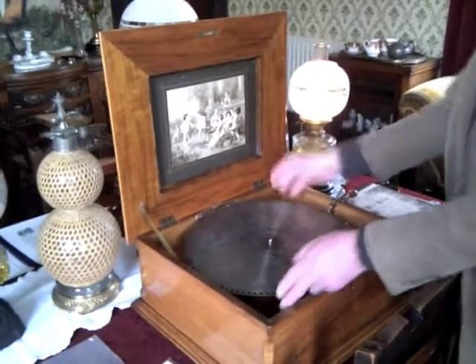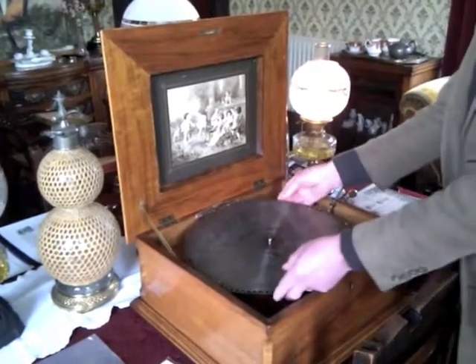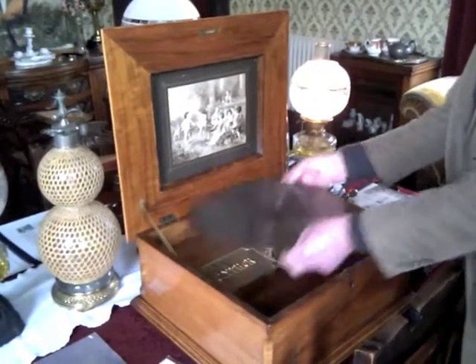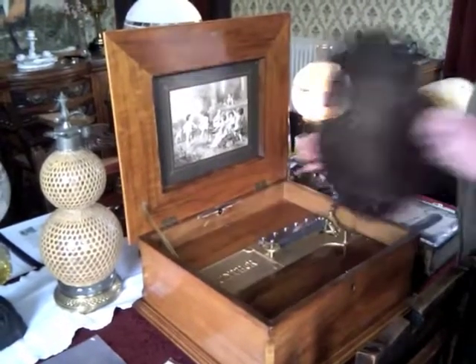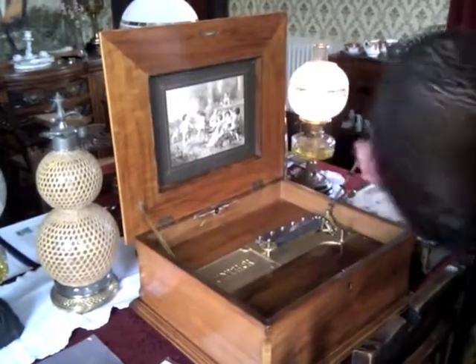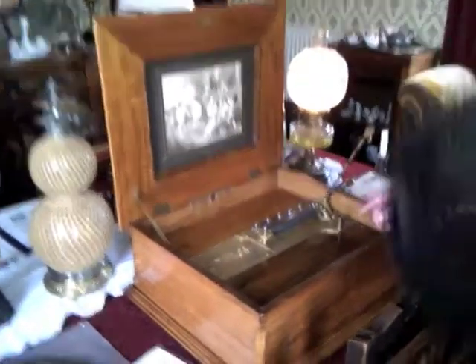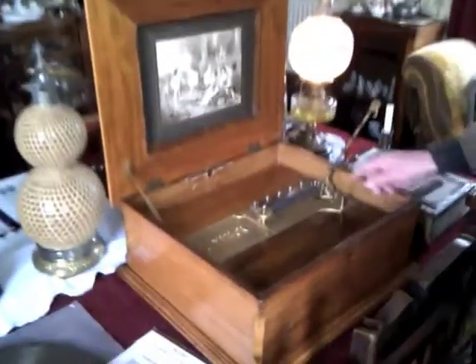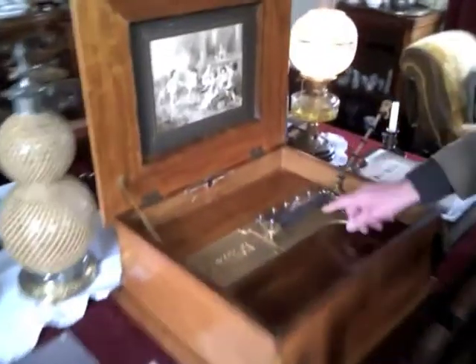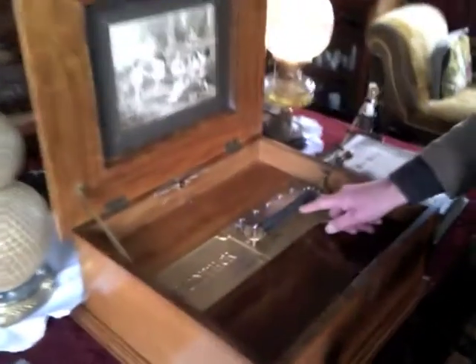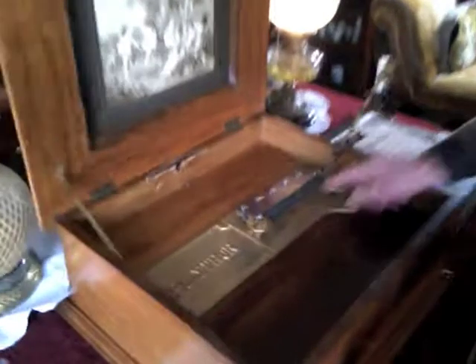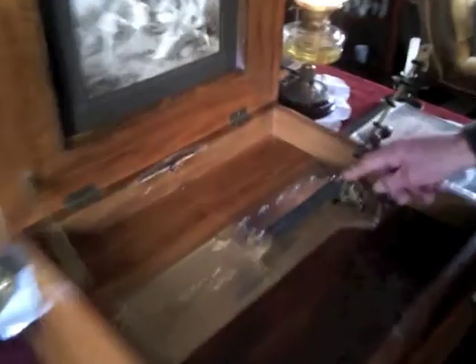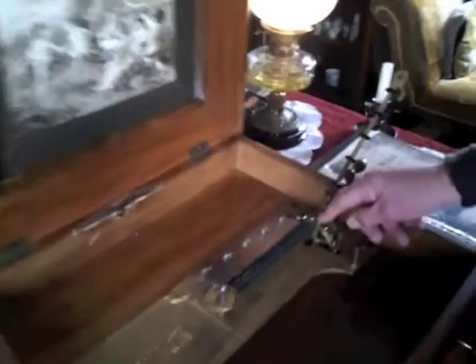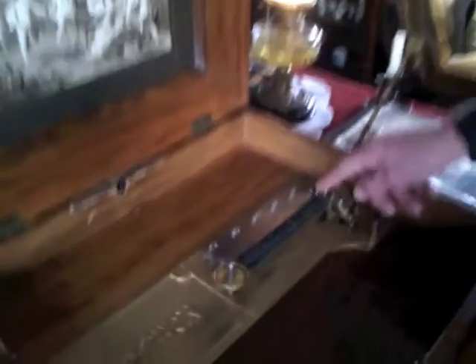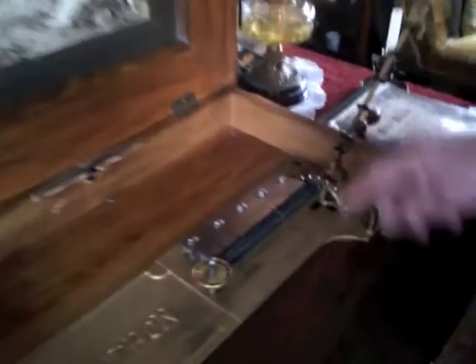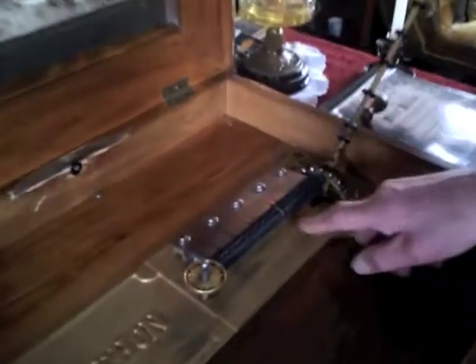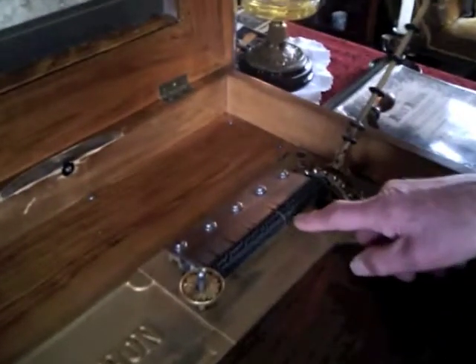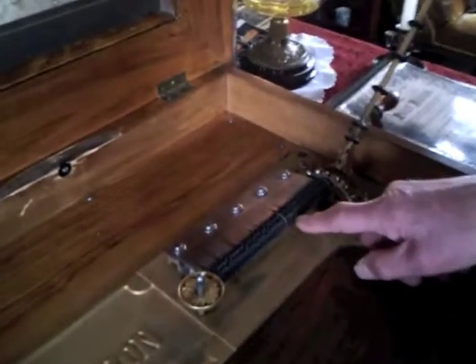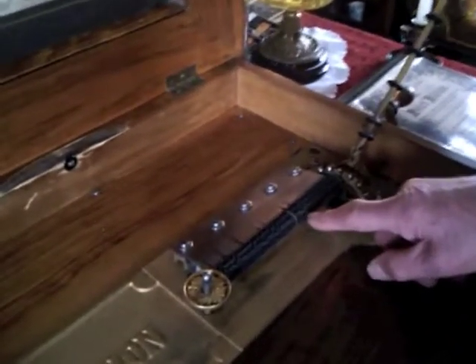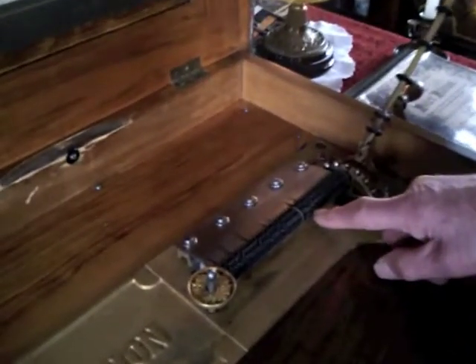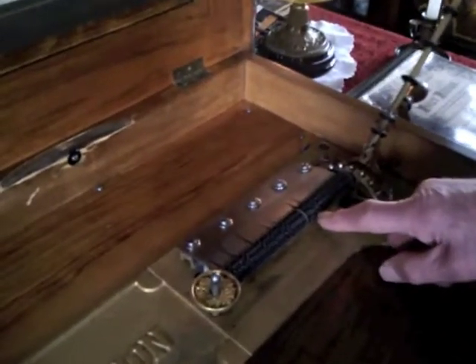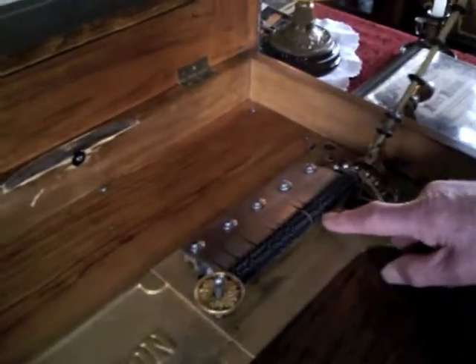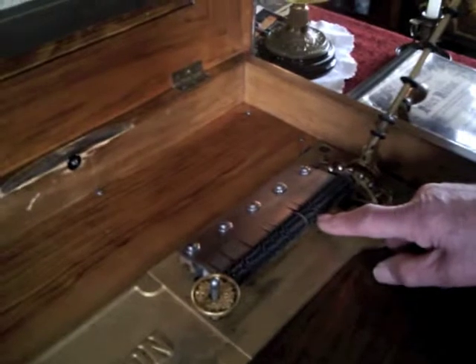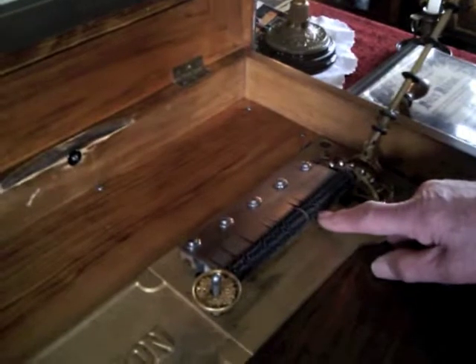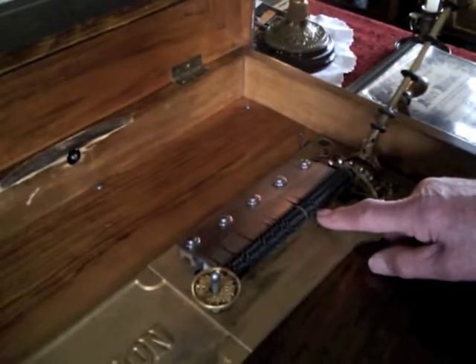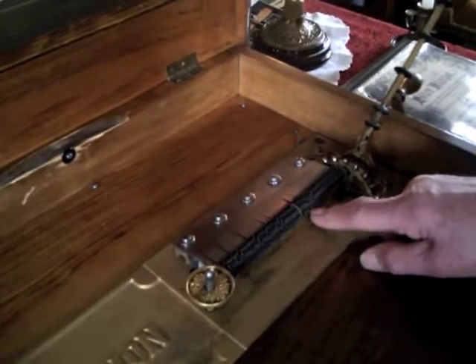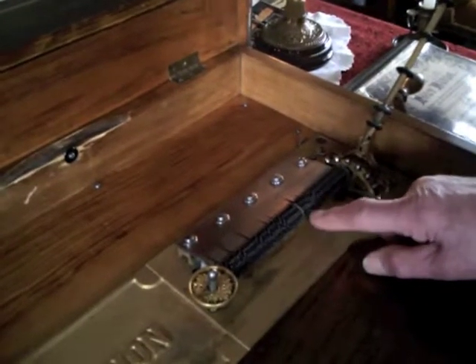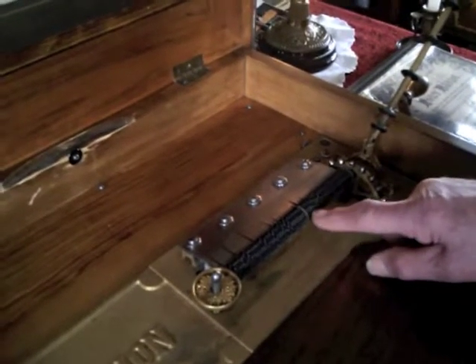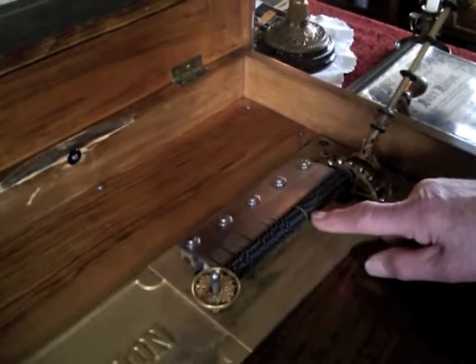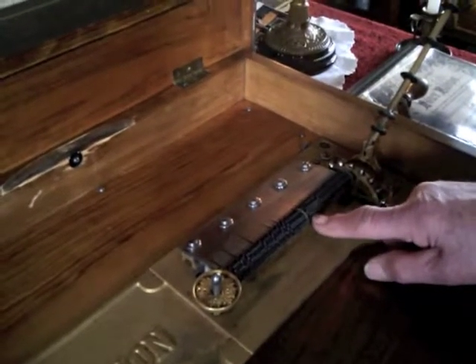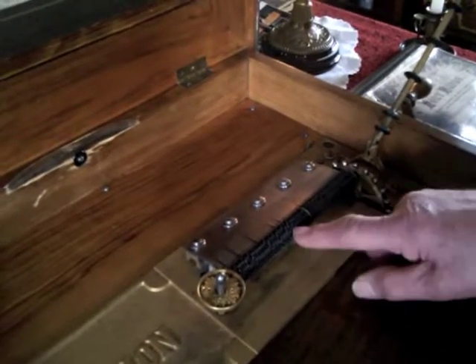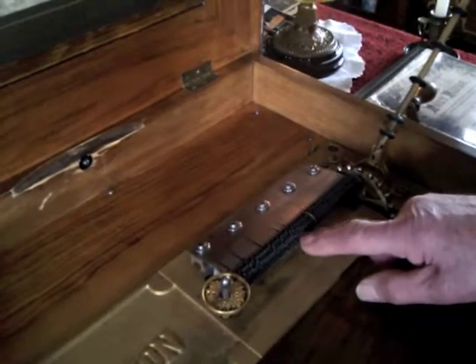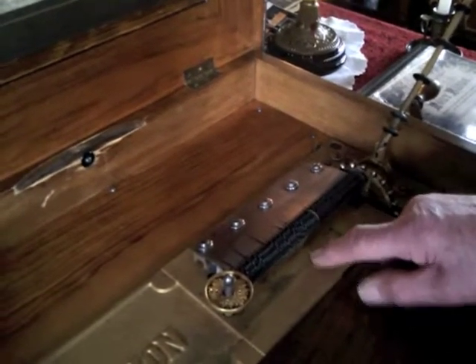And then you can see how it's working. Let's have a look. It actually just — this wheel turns around the disc. The disc has teeth on the bottom, and it turns these star wheels. Oh wow, and they just pluck the teeth.